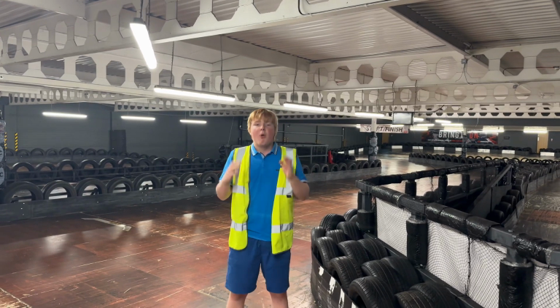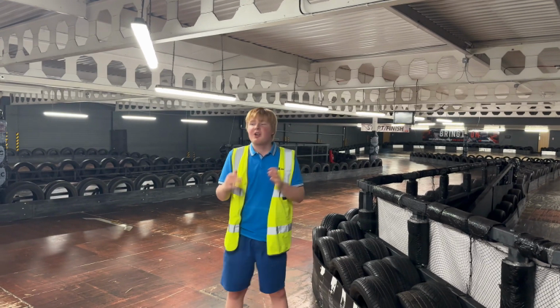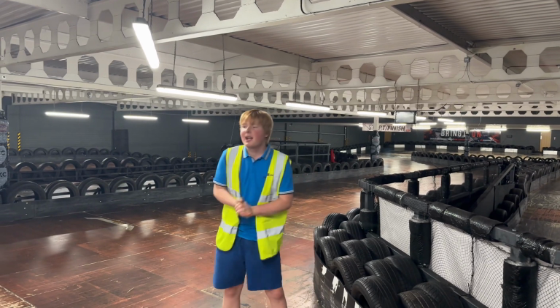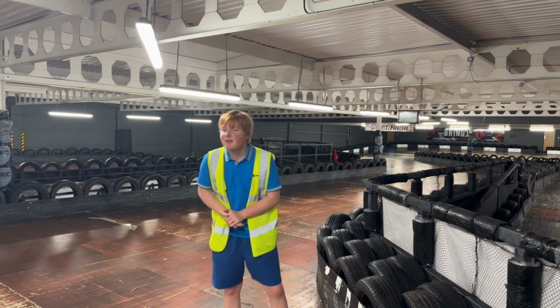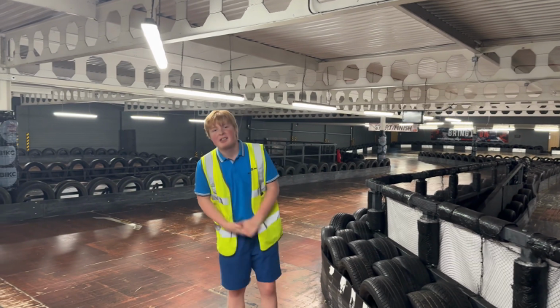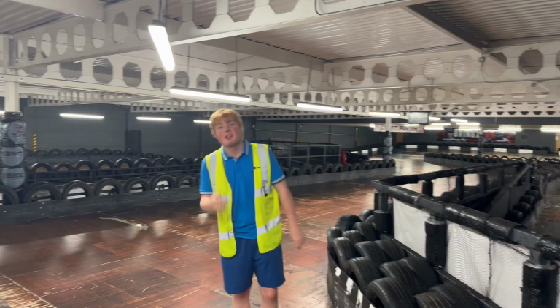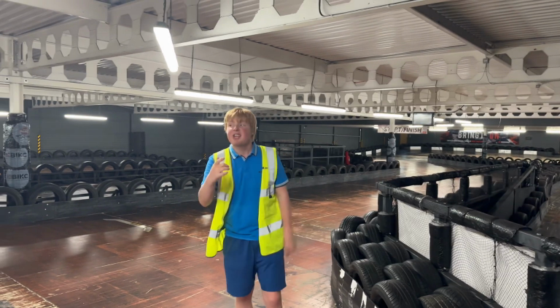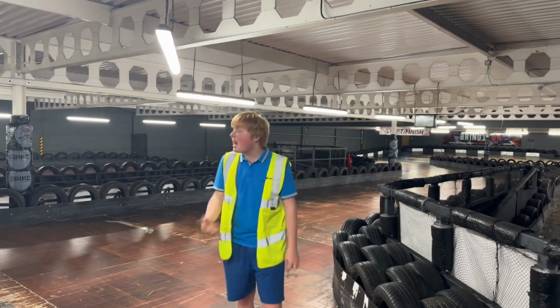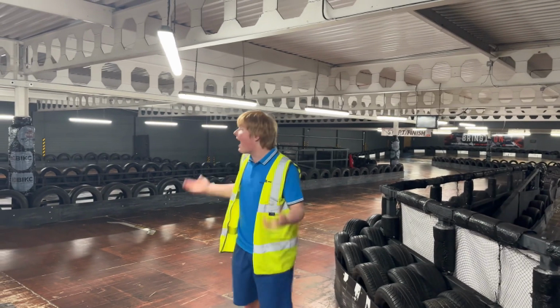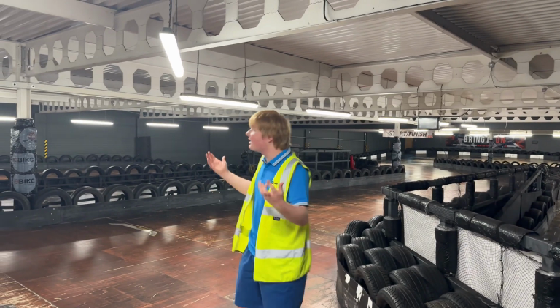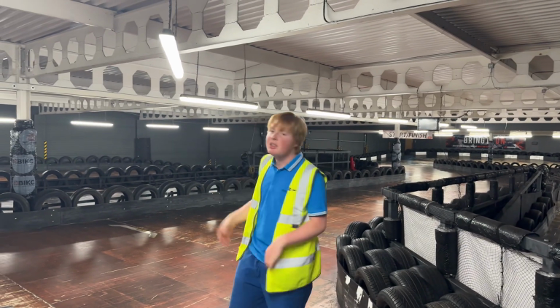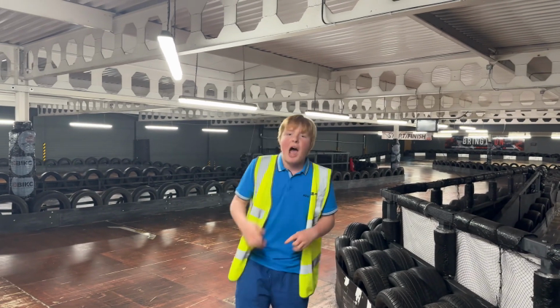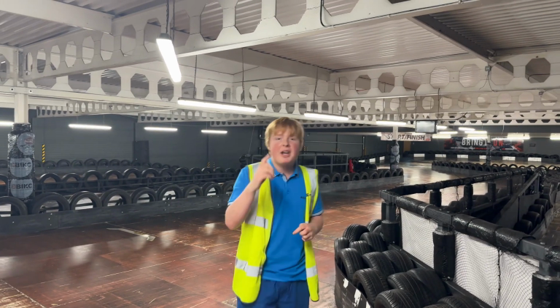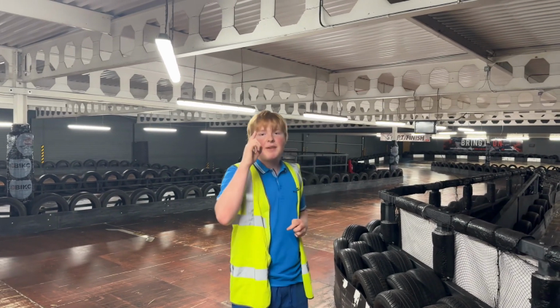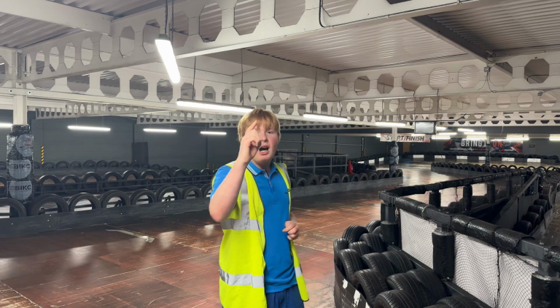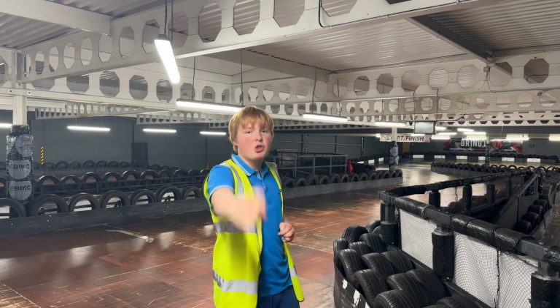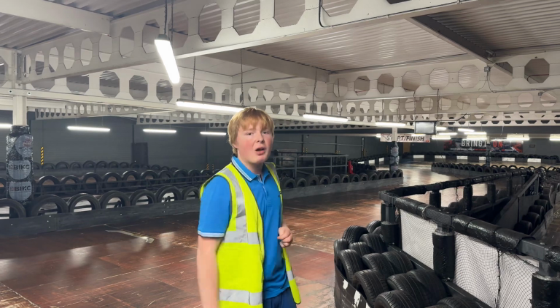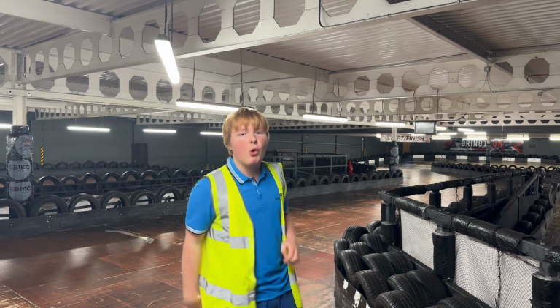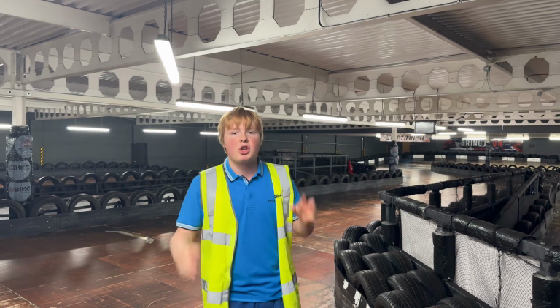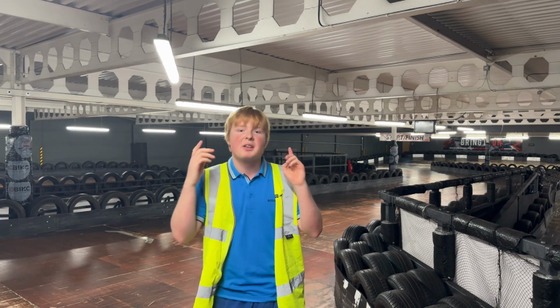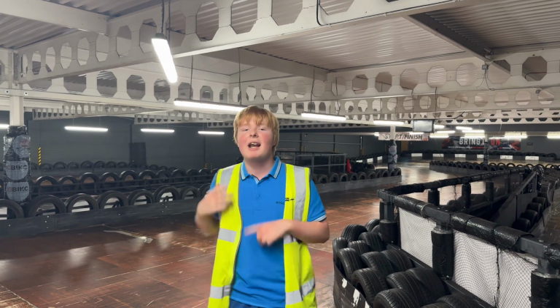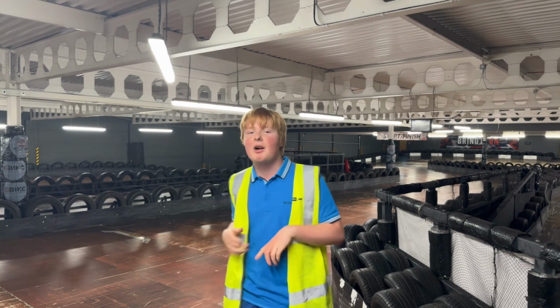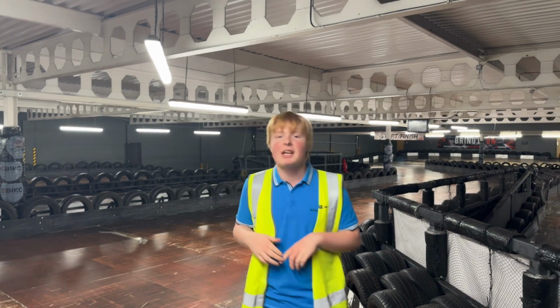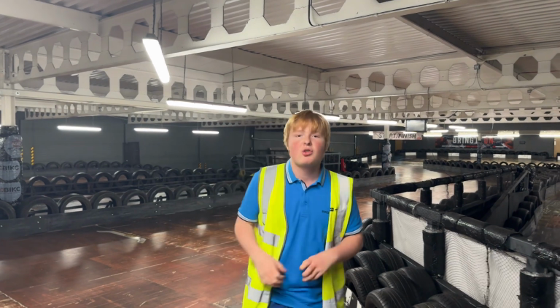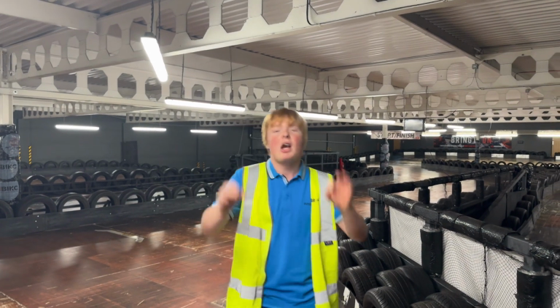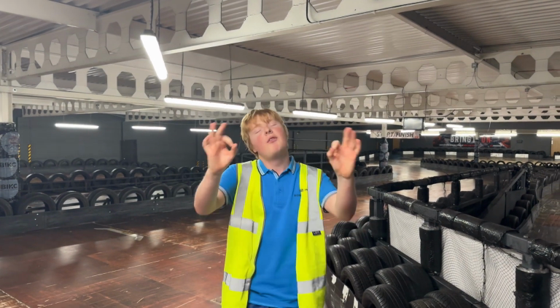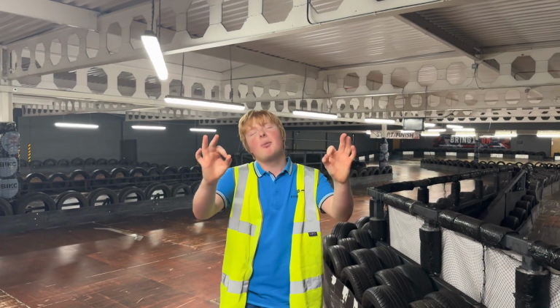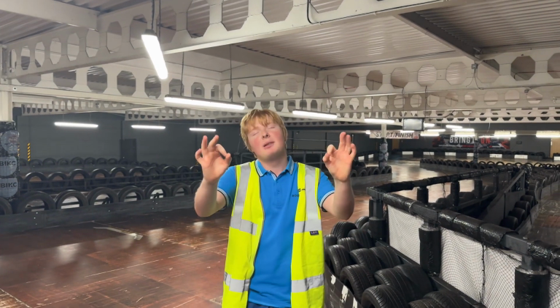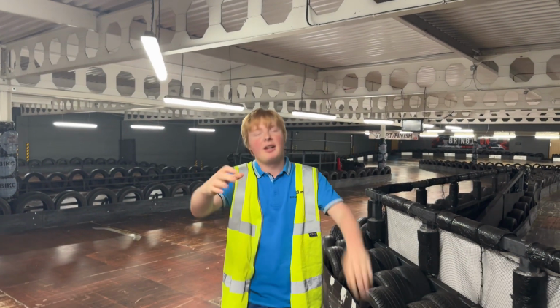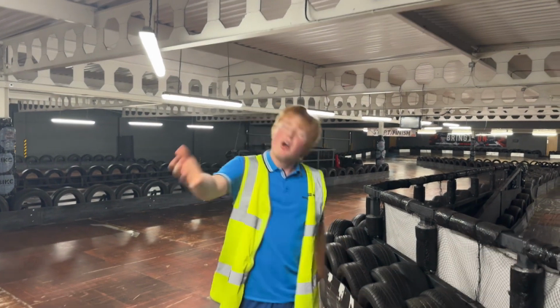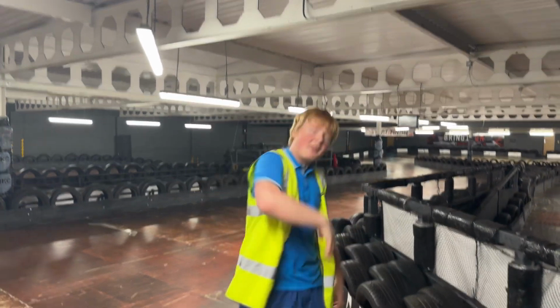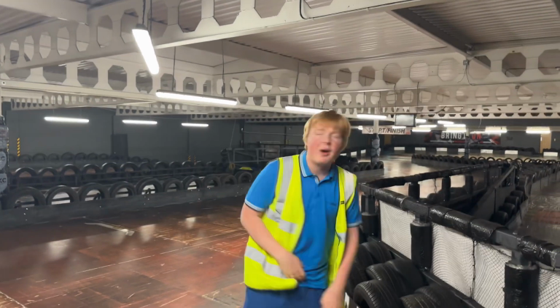Welcome back to Free Racing. Today we're here at Acton and we're going to give you guys a track walk to show you exactly how to take this track to the optimum line.